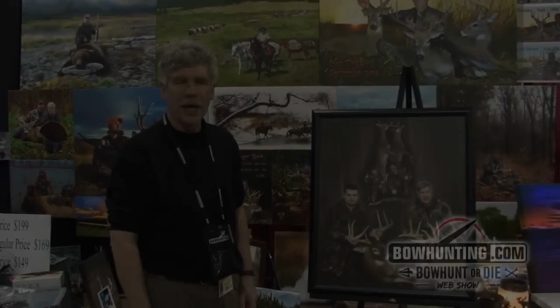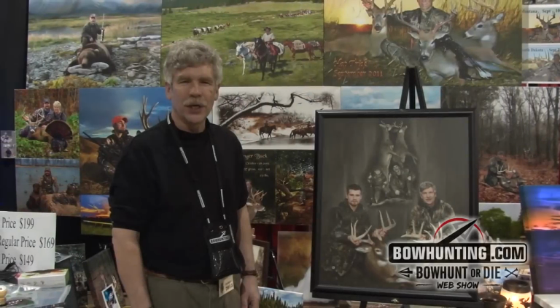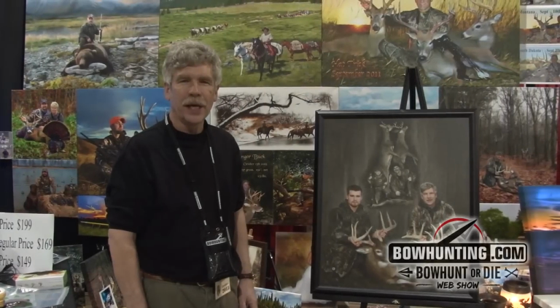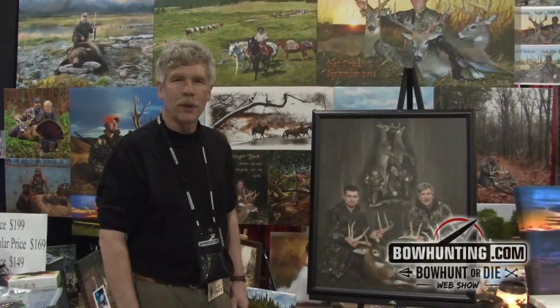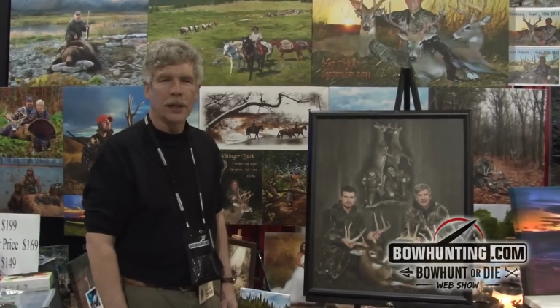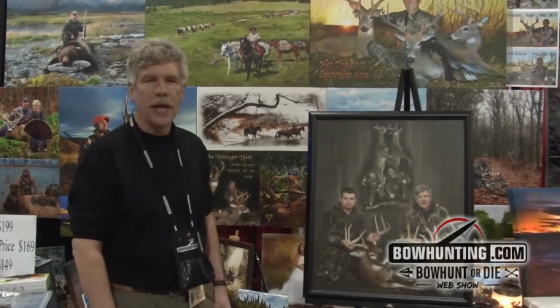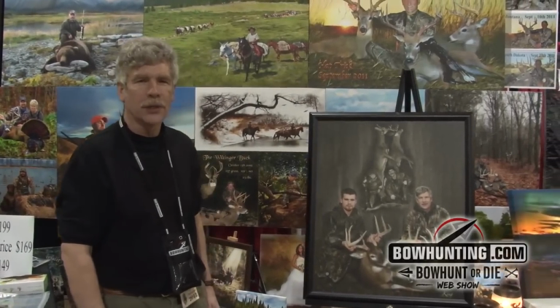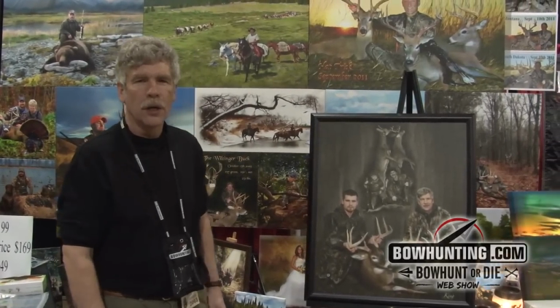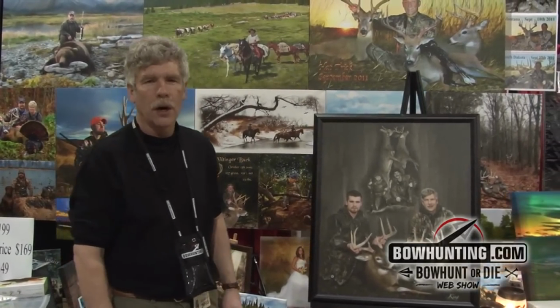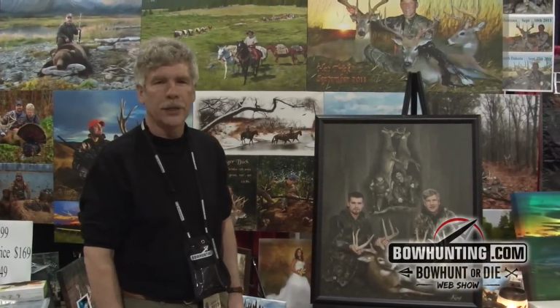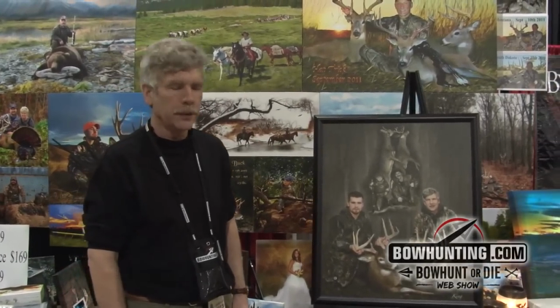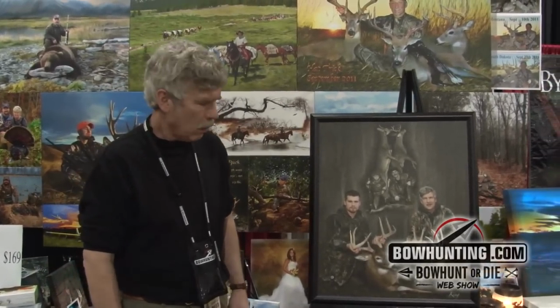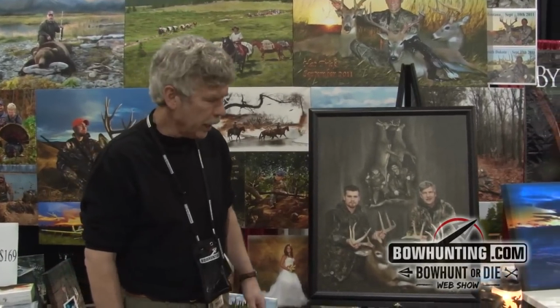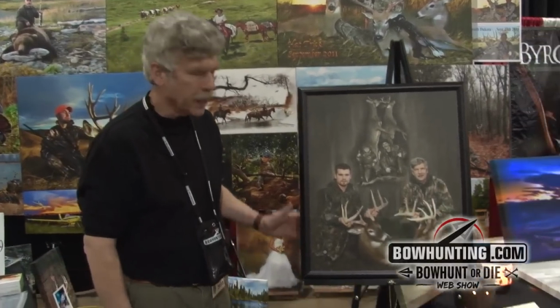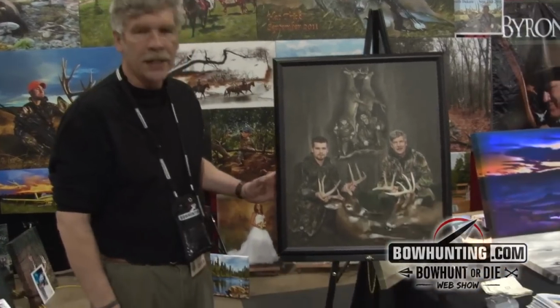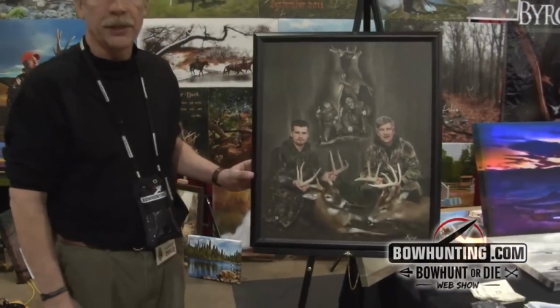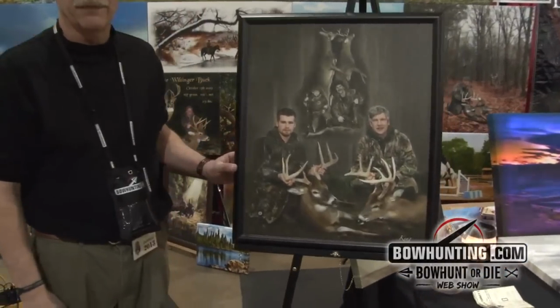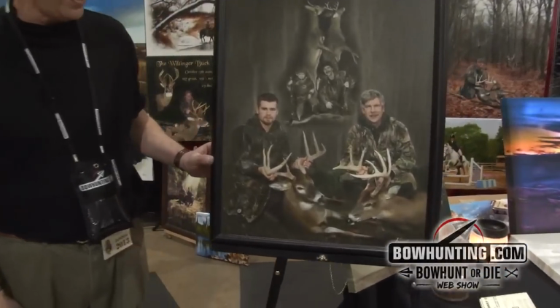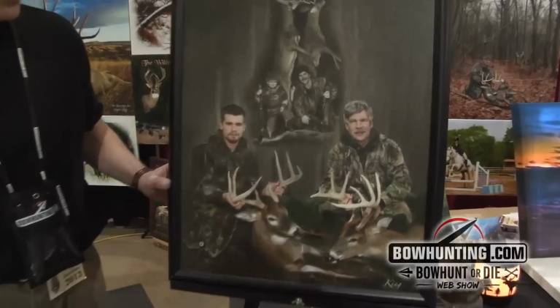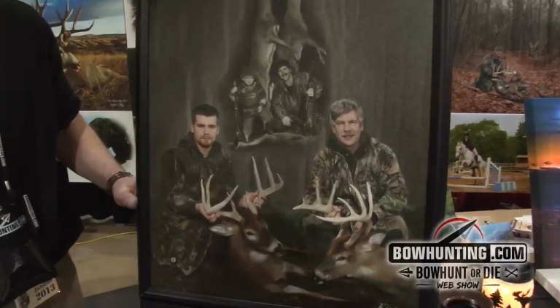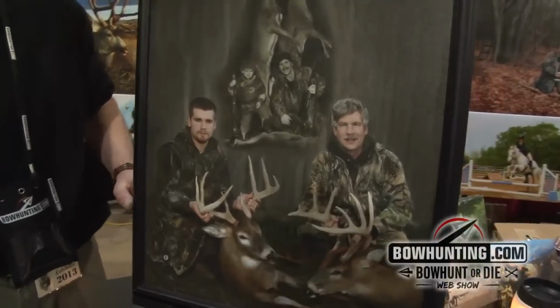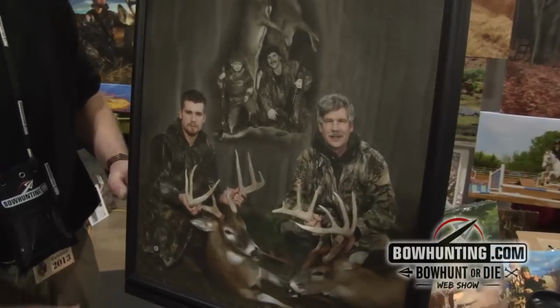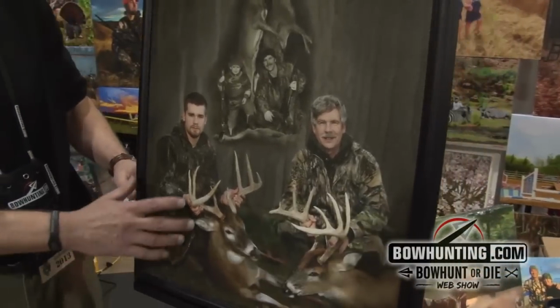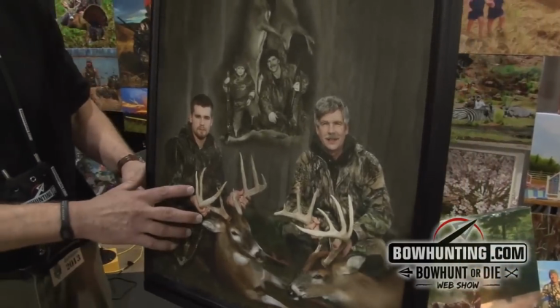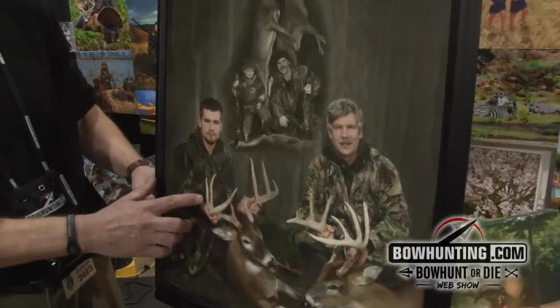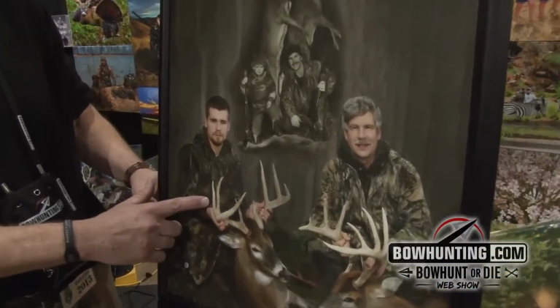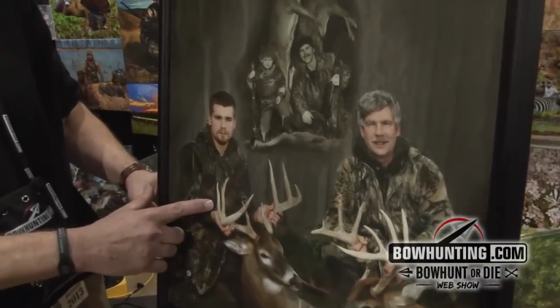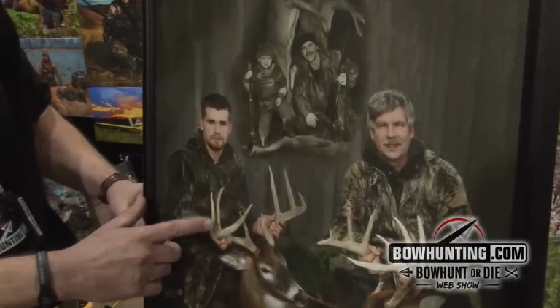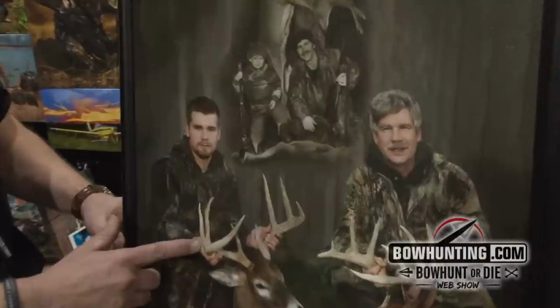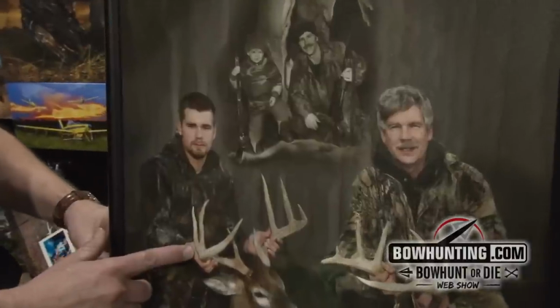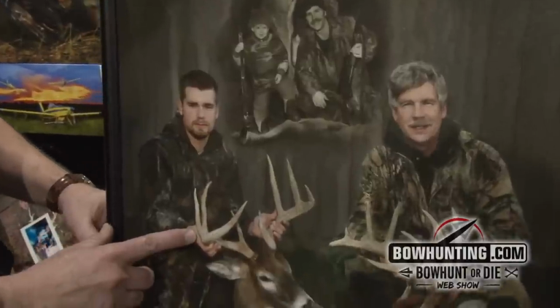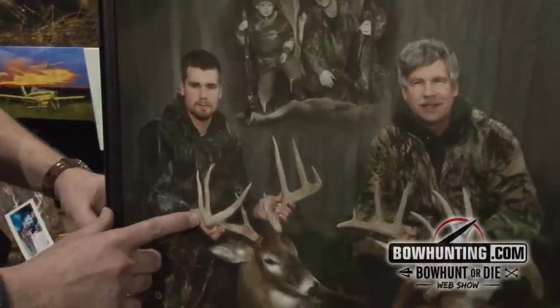My name is Jim King. I do a product on canvas called Our Heritage Art. What it does is it combines images that people have. This is an image of my son when he was 21. He shot this deer during bow season.